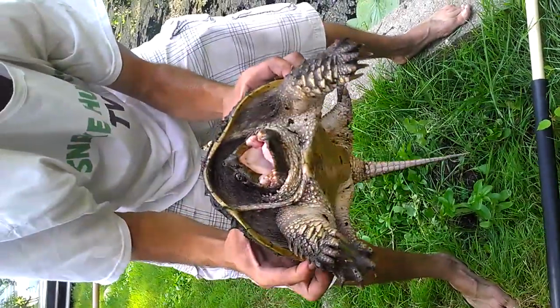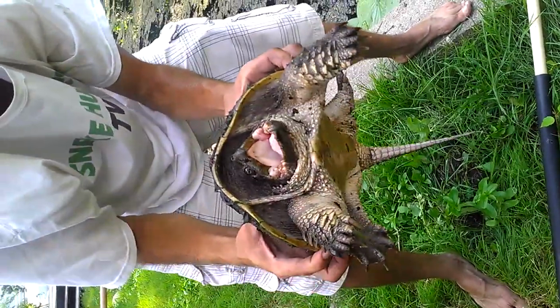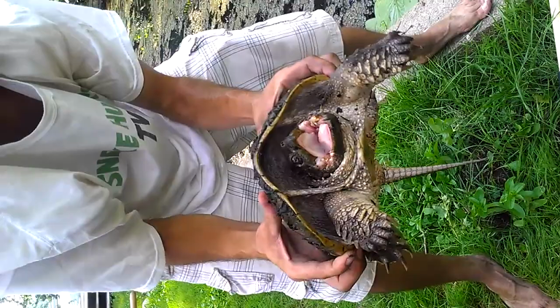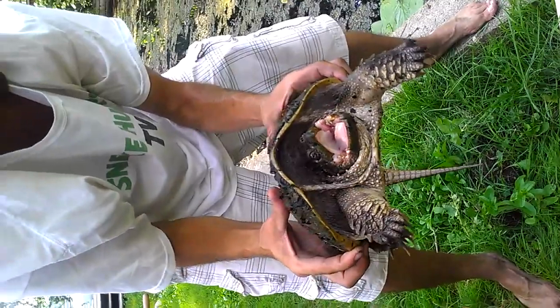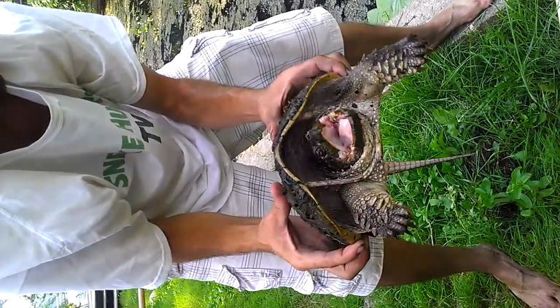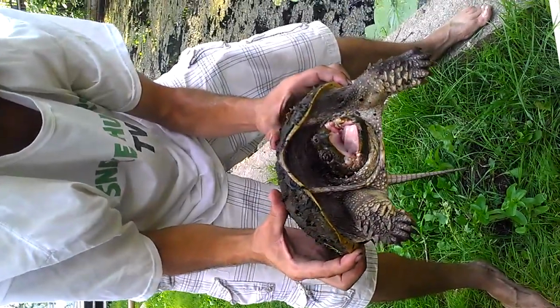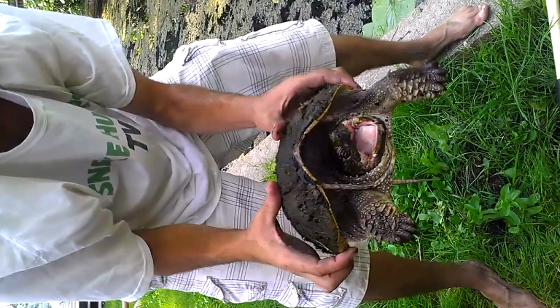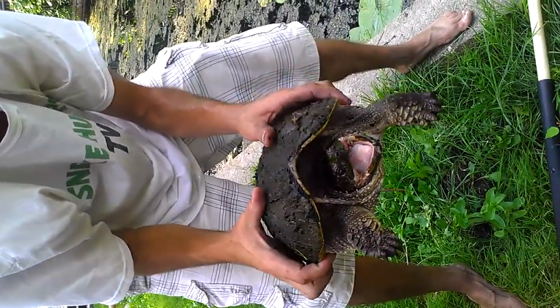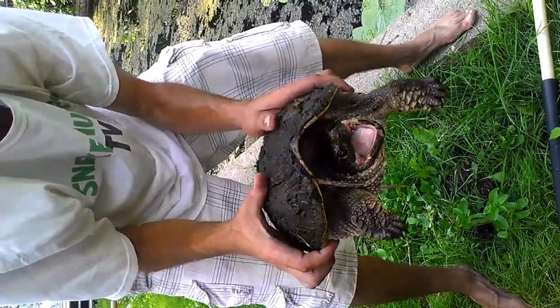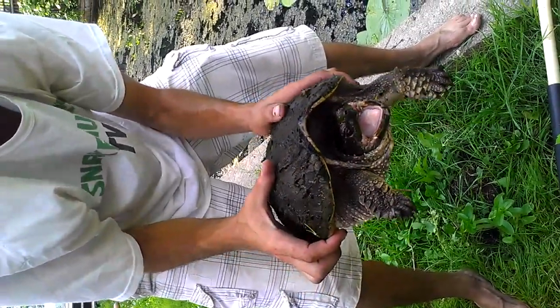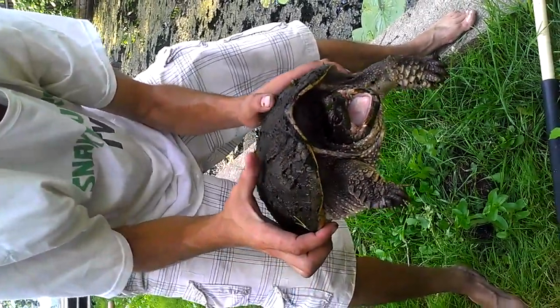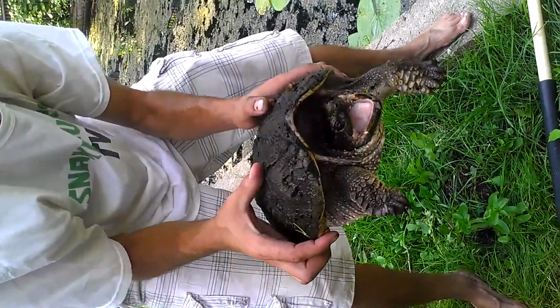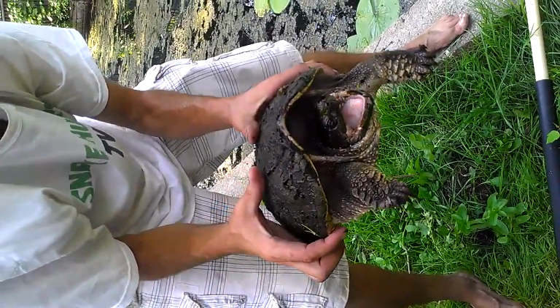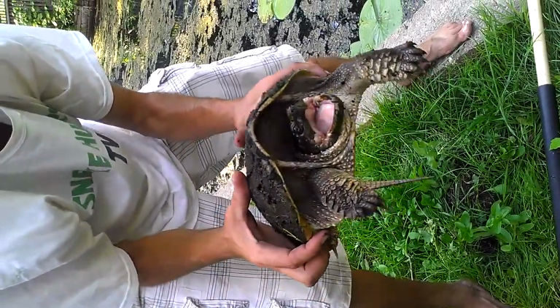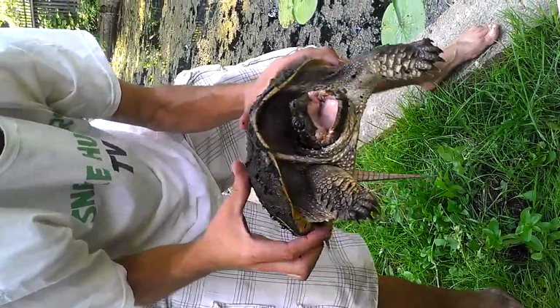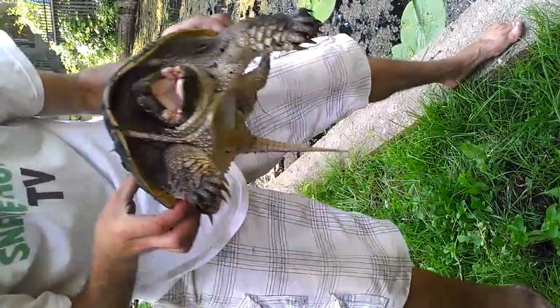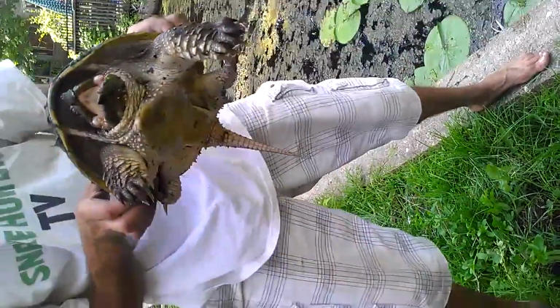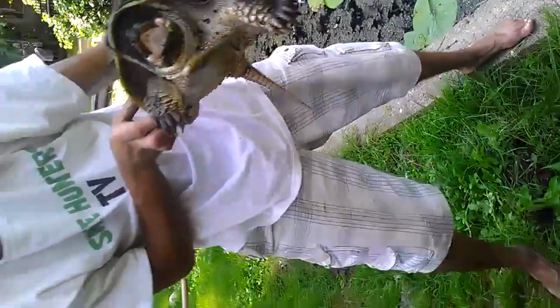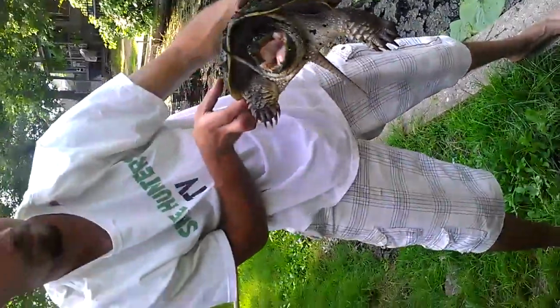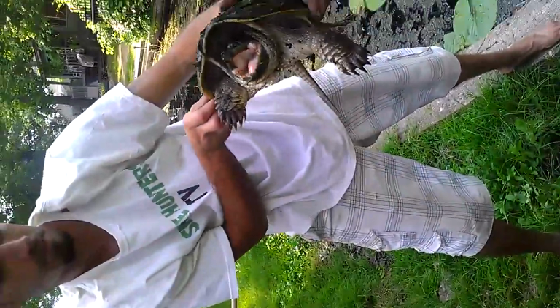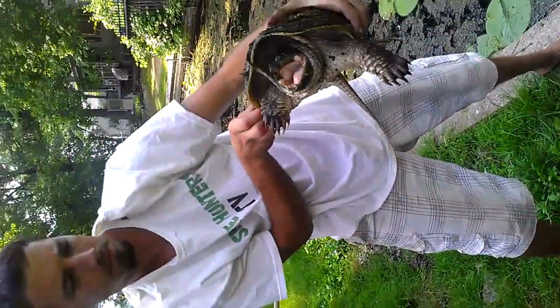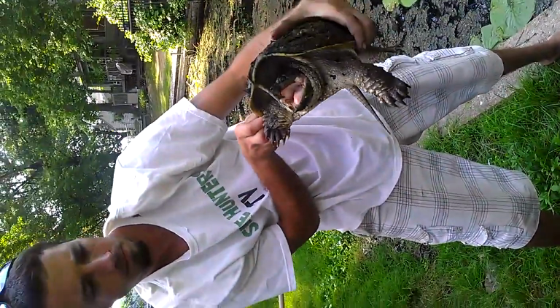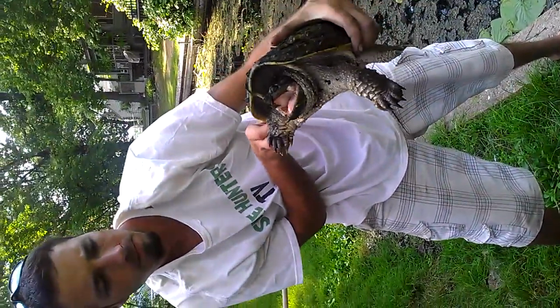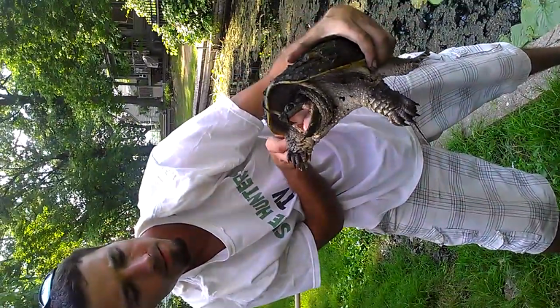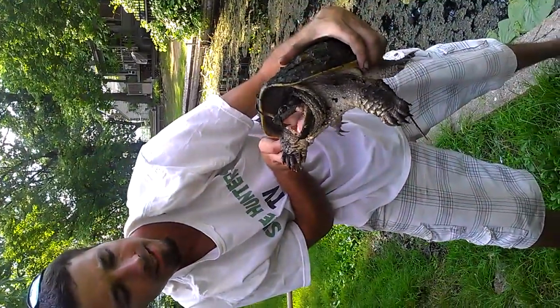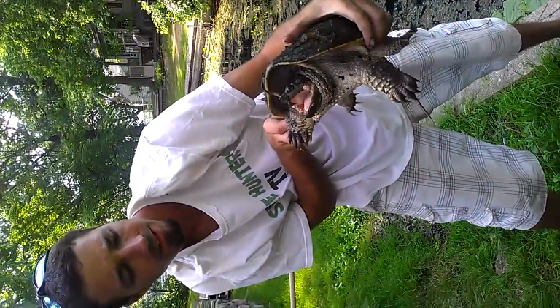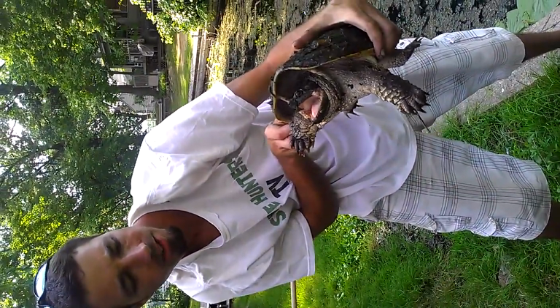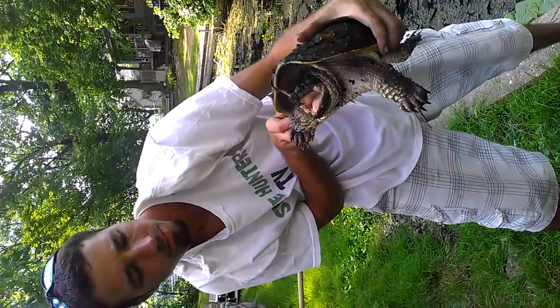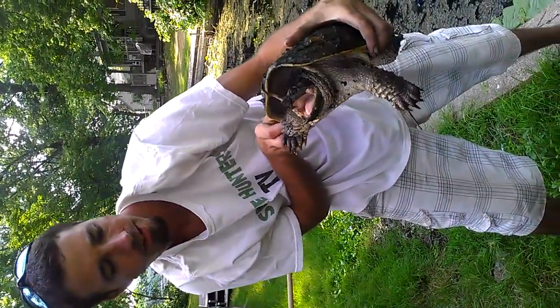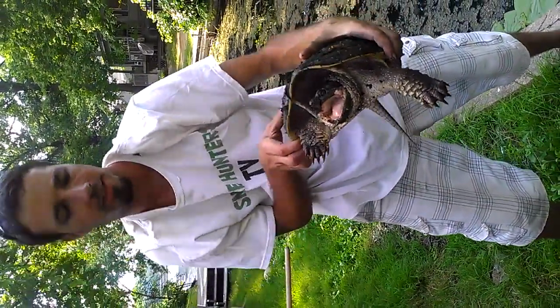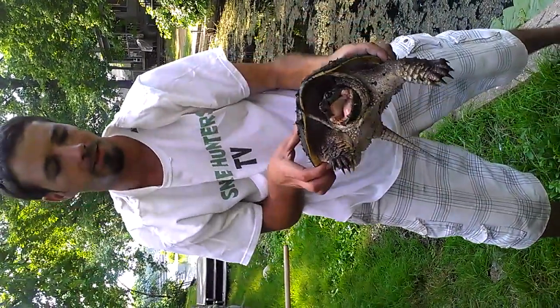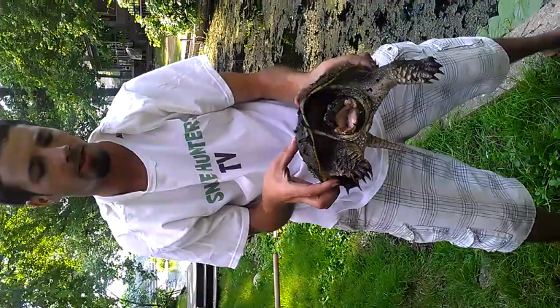That's a nice-sized snapper, though. He pulled a hand. Let's put him somewhere else, like over there. He's got a little hook in there. He's bleeding a little, but he'll make it. They're pretty hardy.